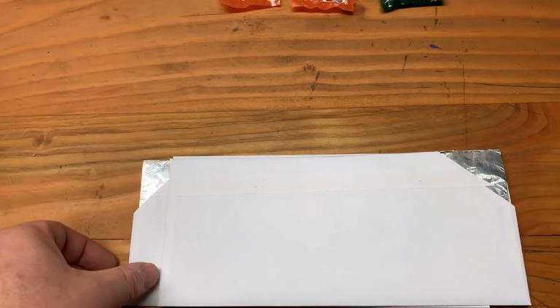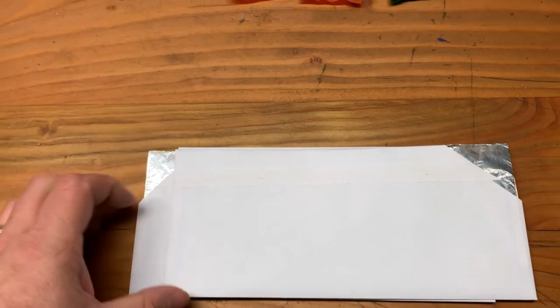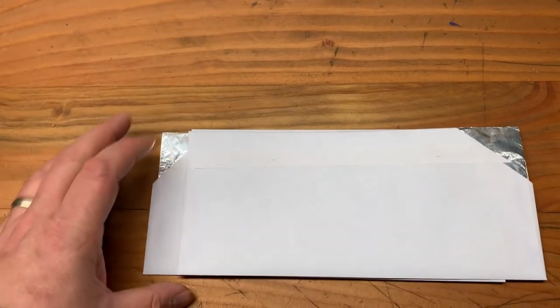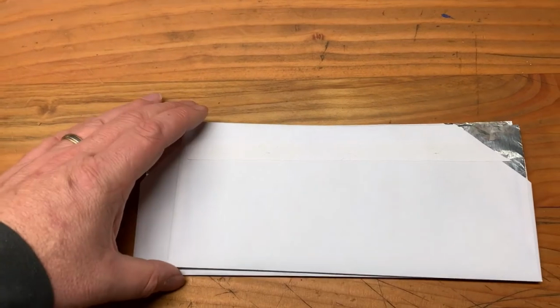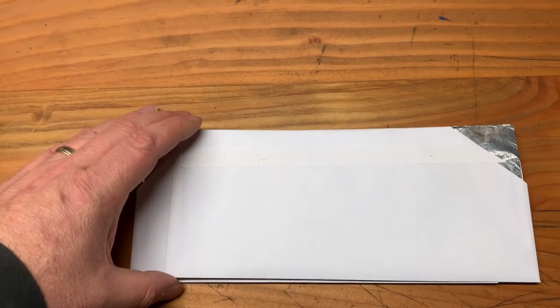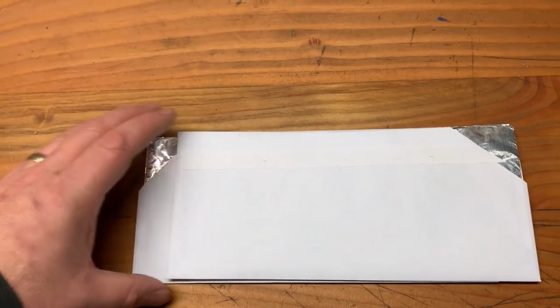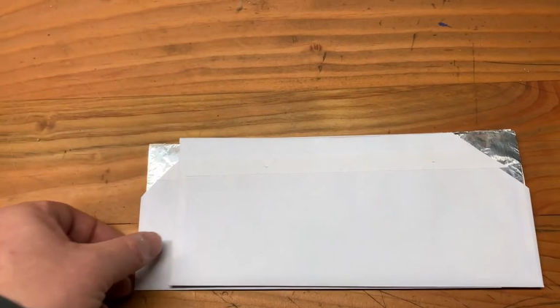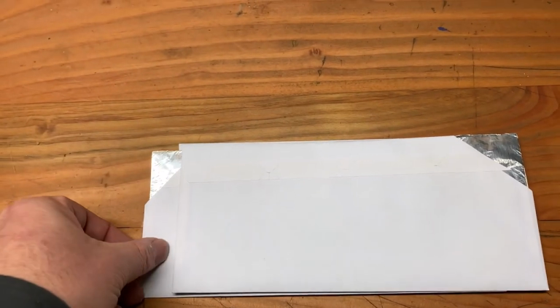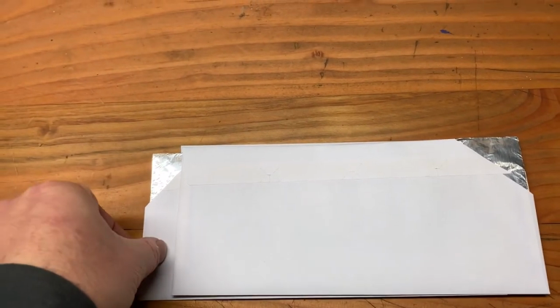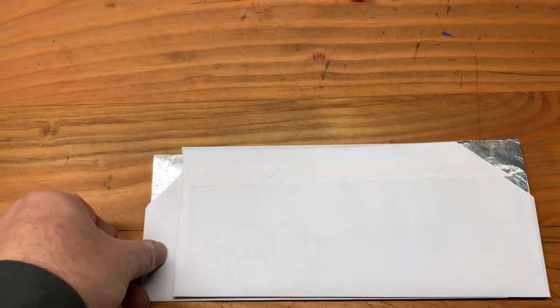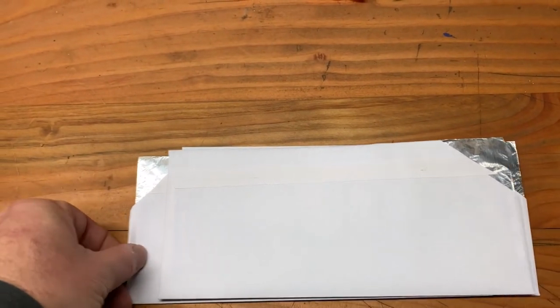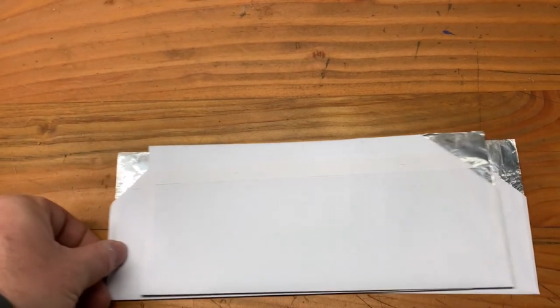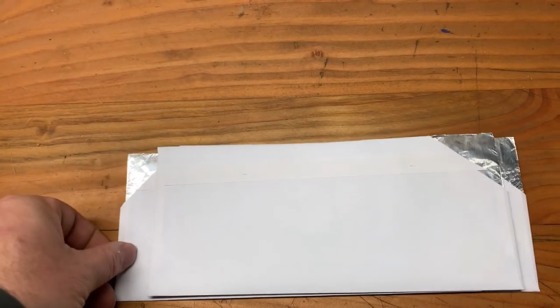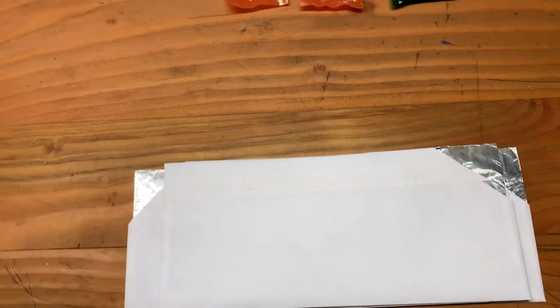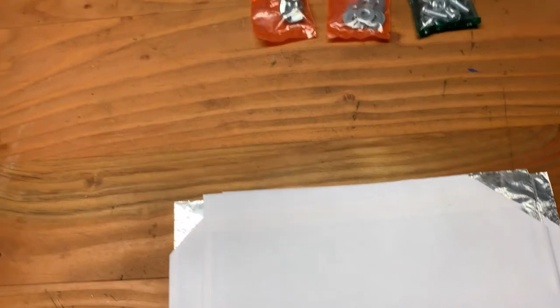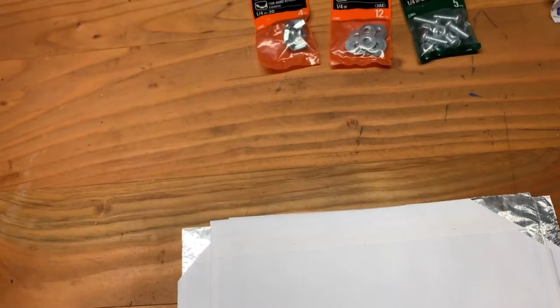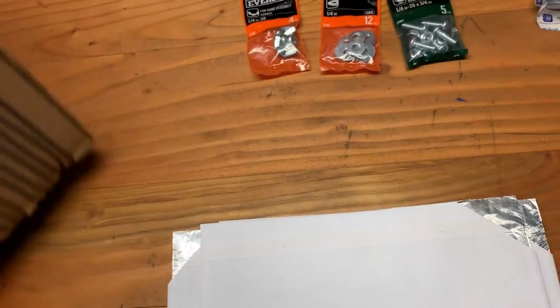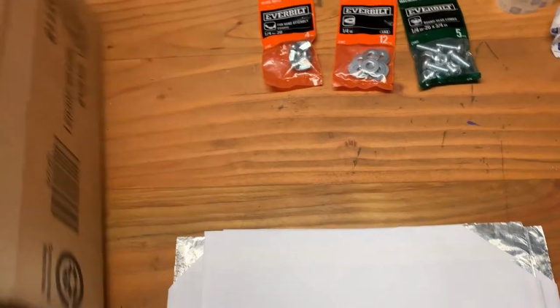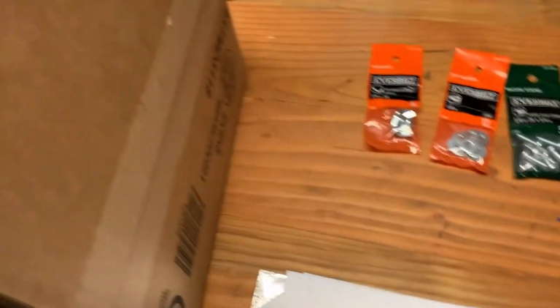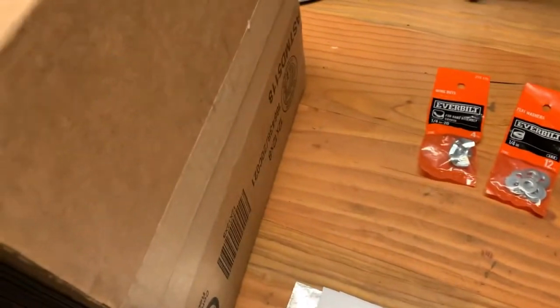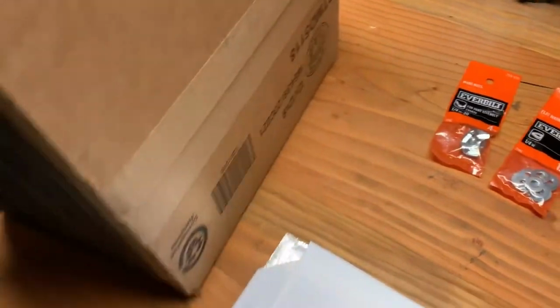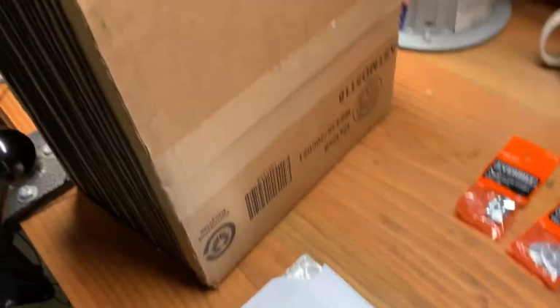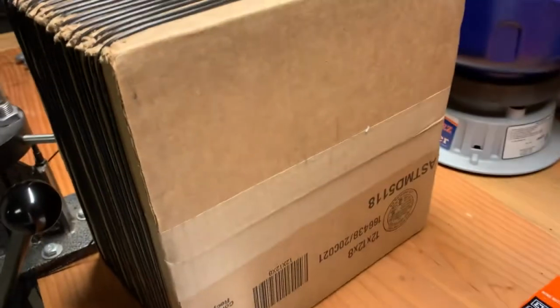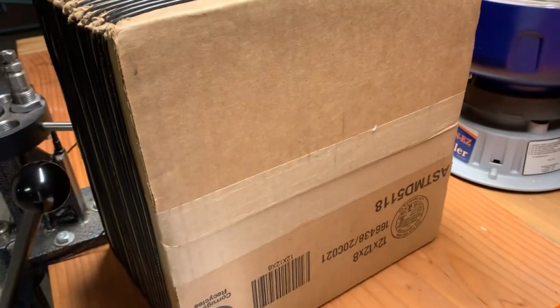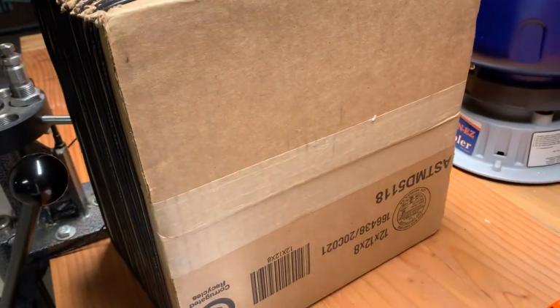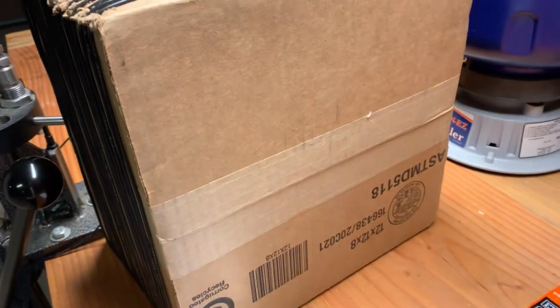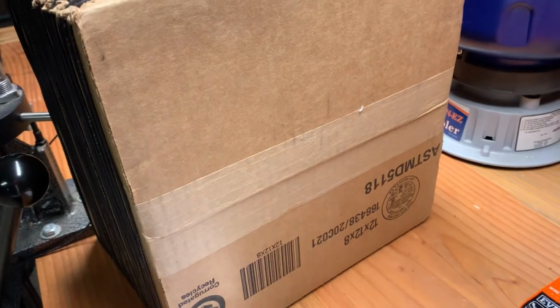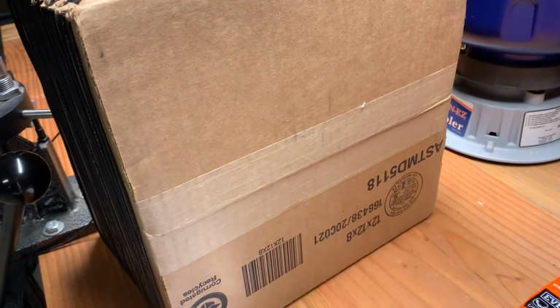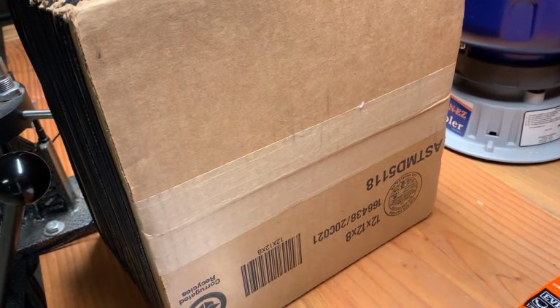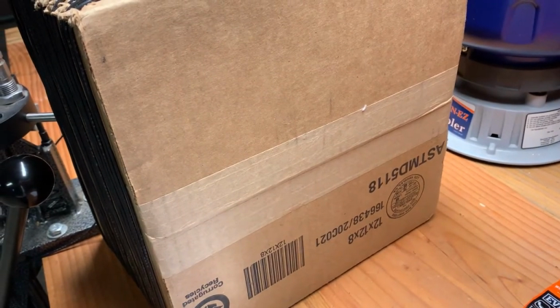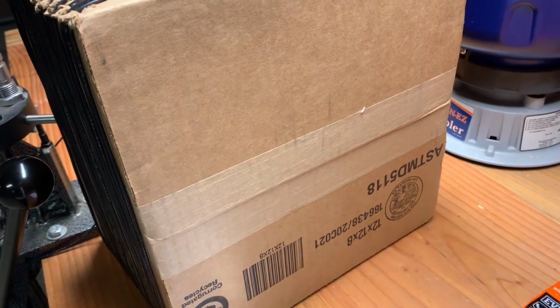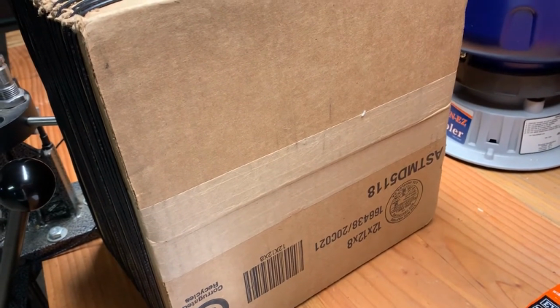The envelopes are going to be taped together. The middle one will slide back and forth for tuning. Then I'll mount them to the box, put the wires through, and it'll be ready to test.